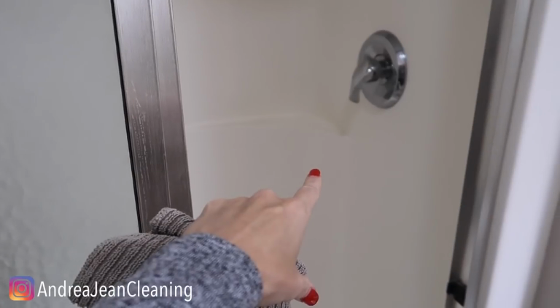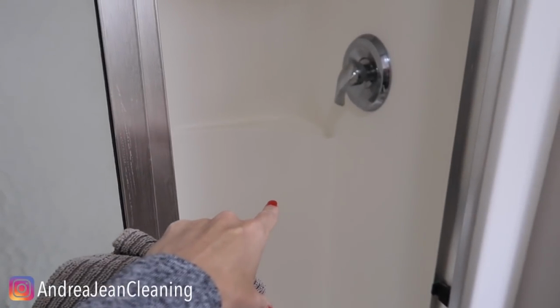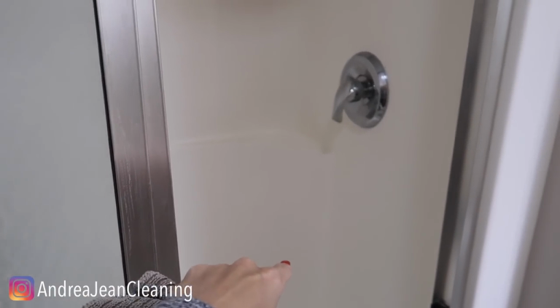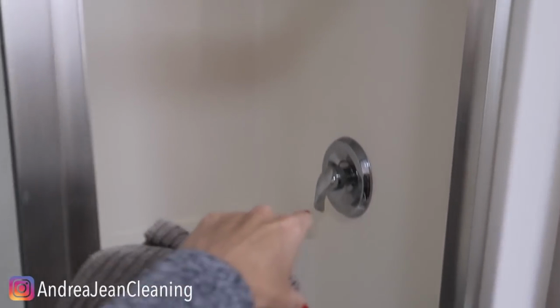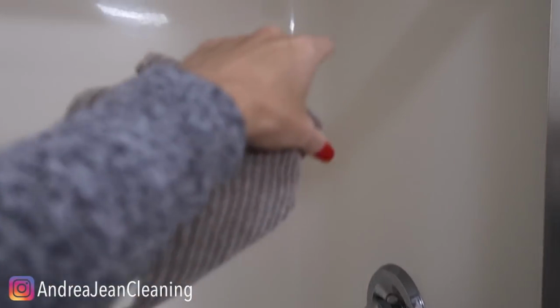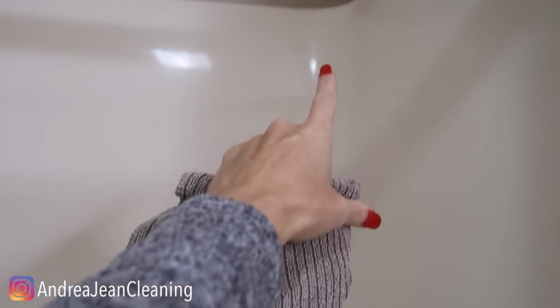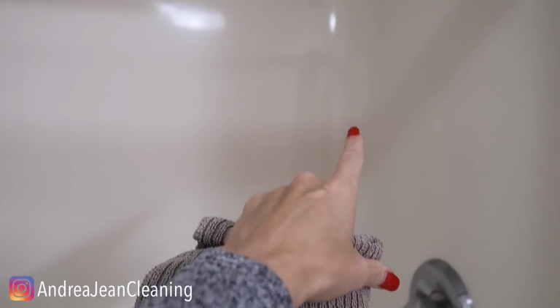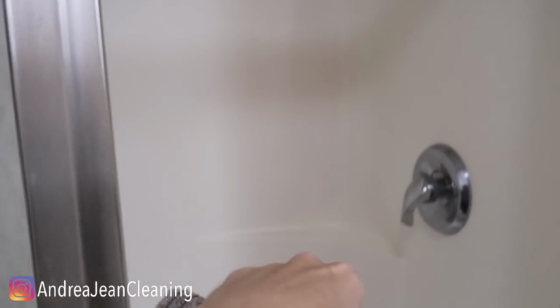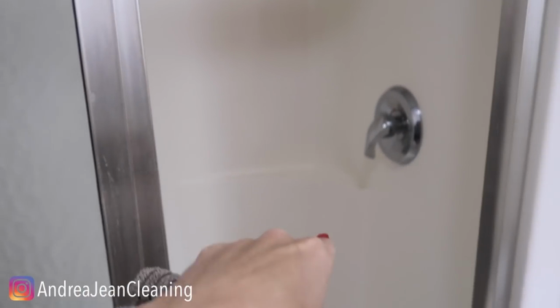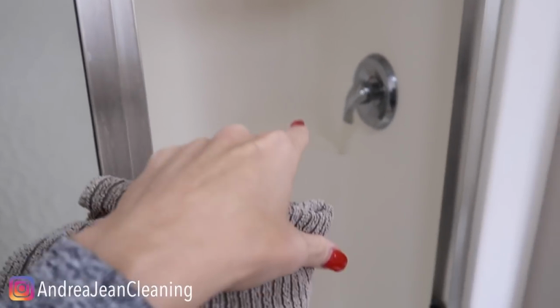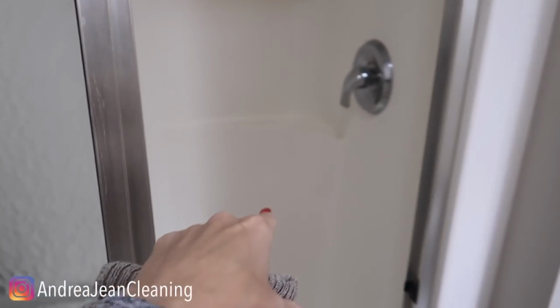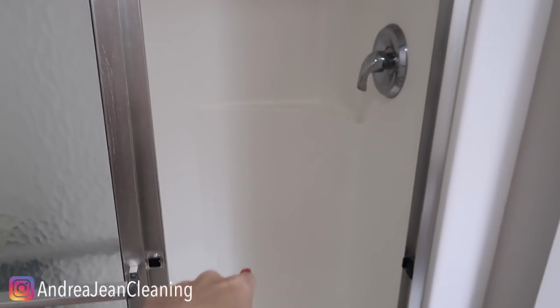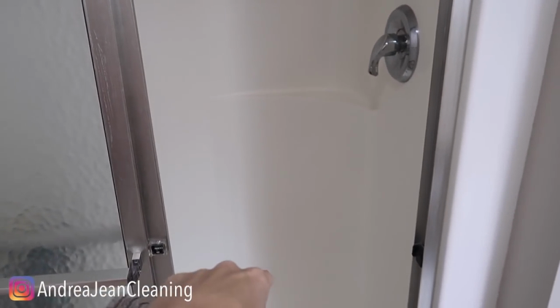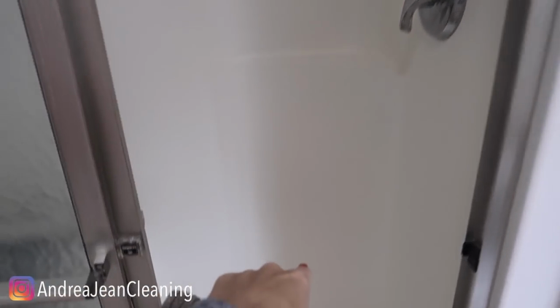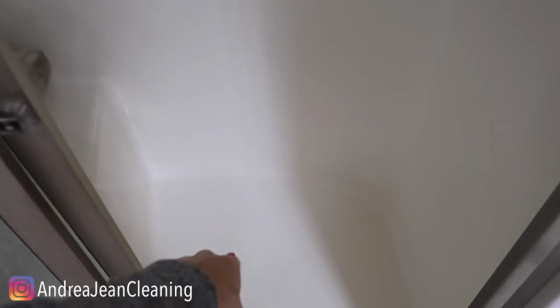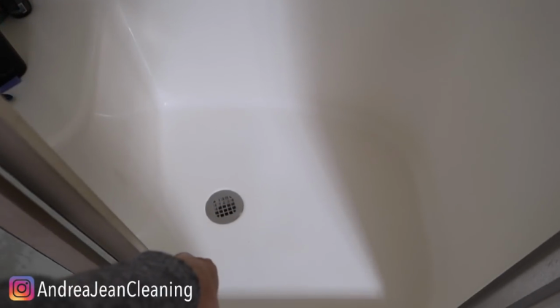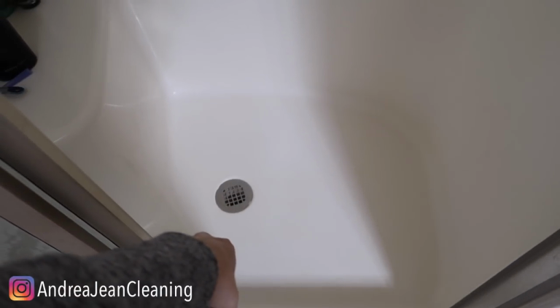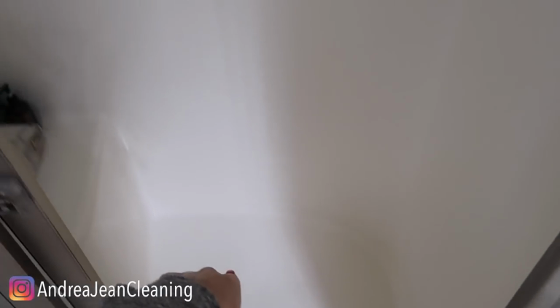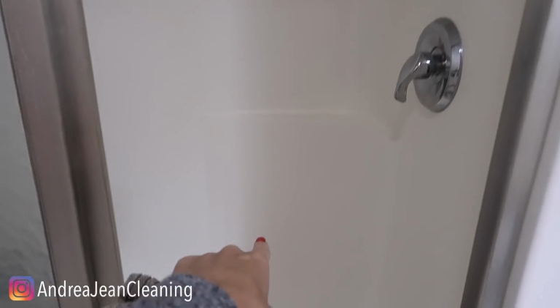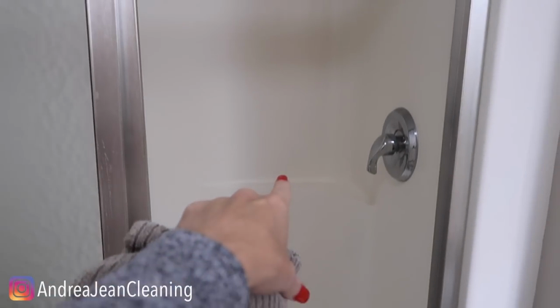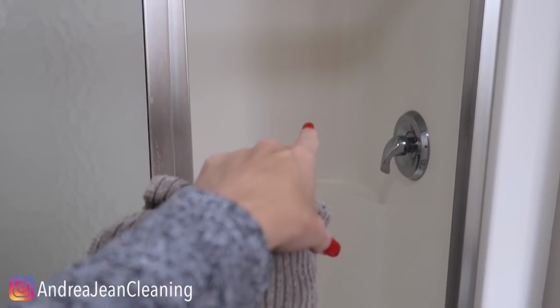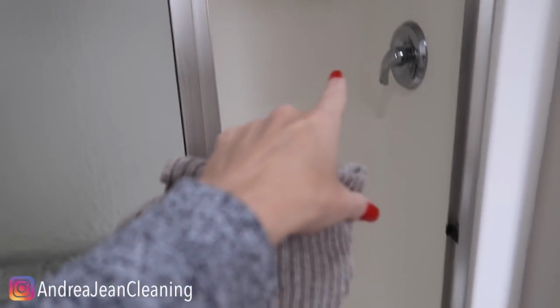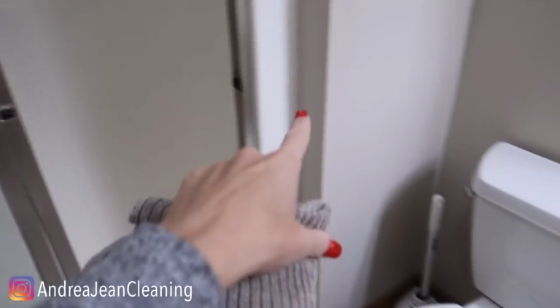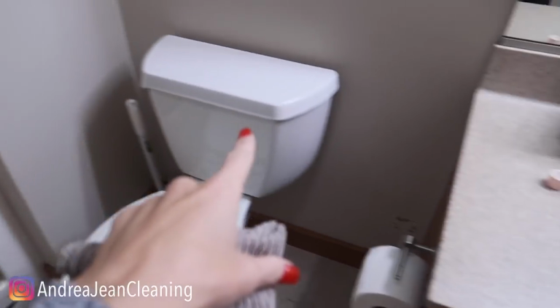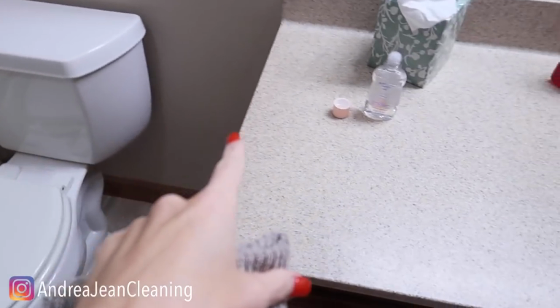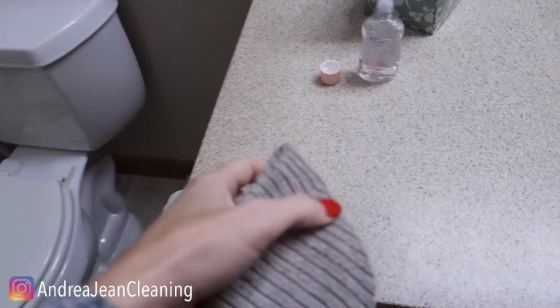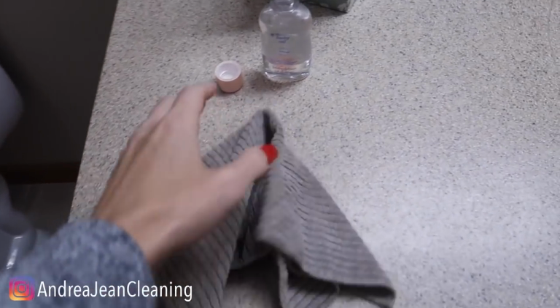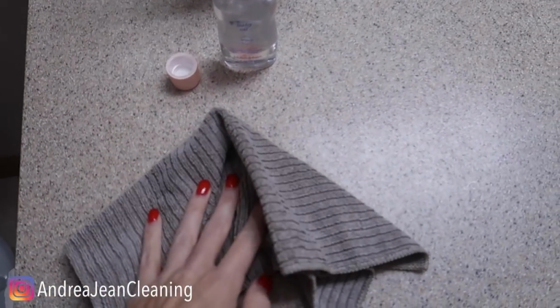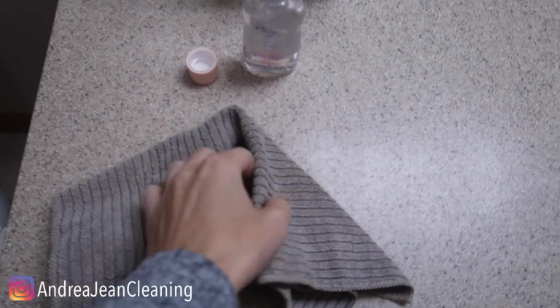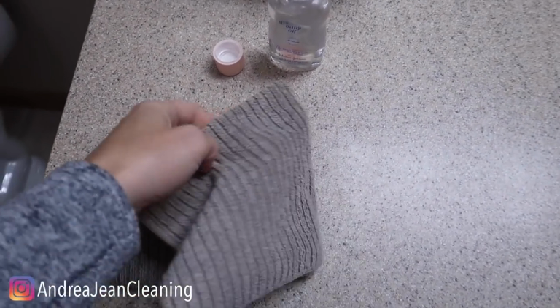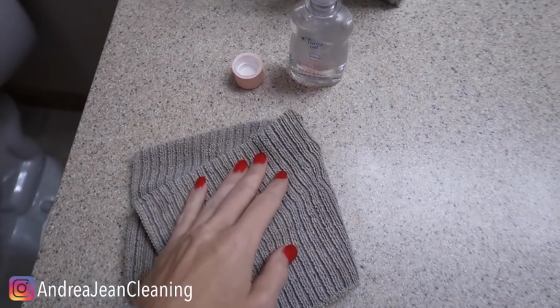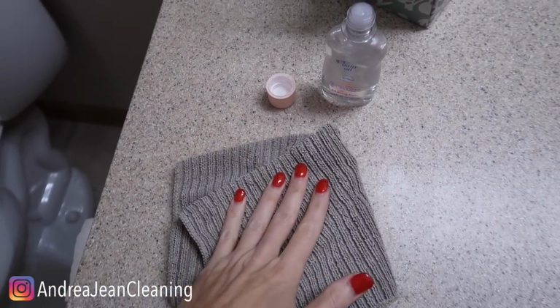Welcome back to Energy Cleaning. Today I'm going to show you what happens when you put baby oil in your shower — not on your drain, but in your shower. This is probably one of my favorite cleaning hacks. I know they say that all the time, but these hacks are good.